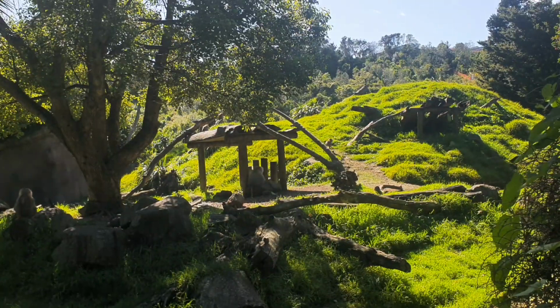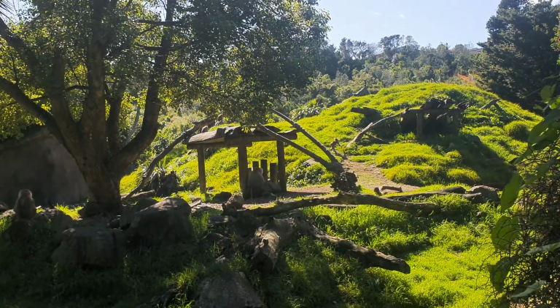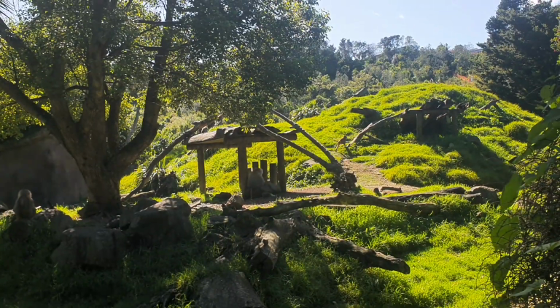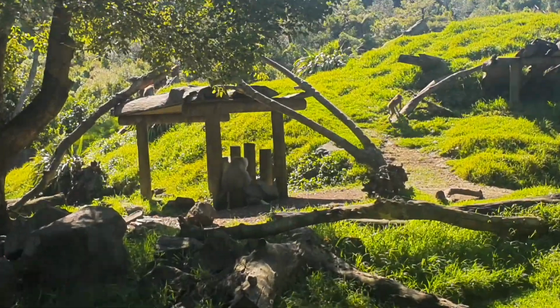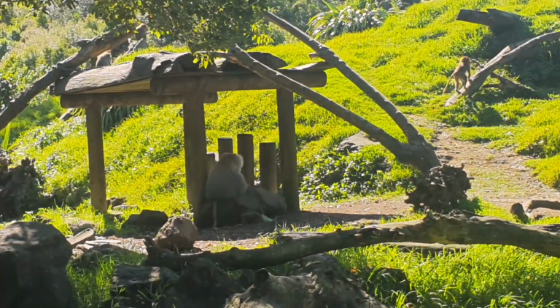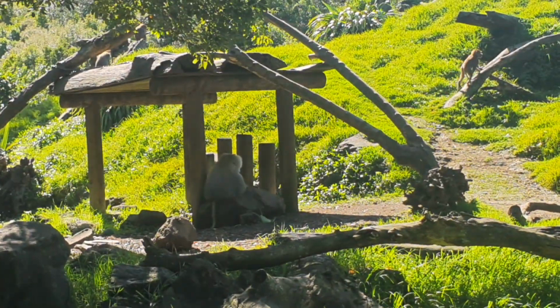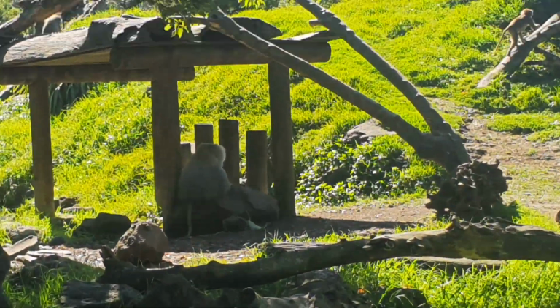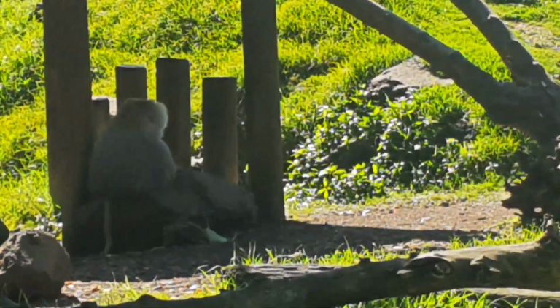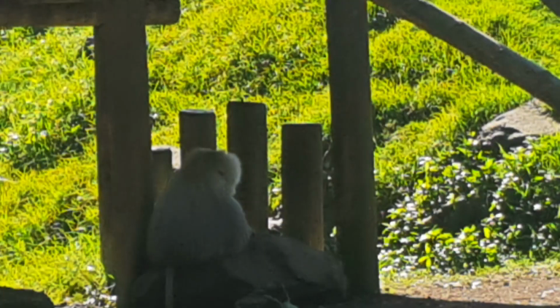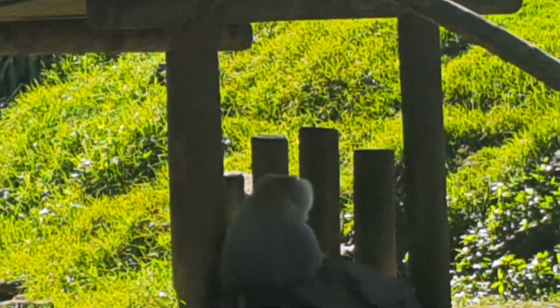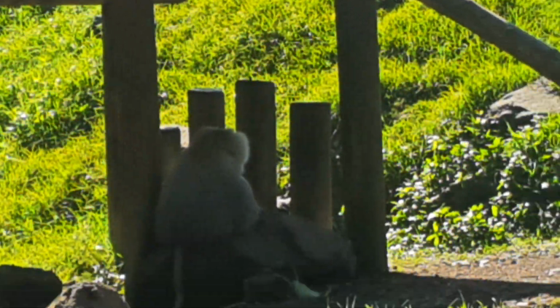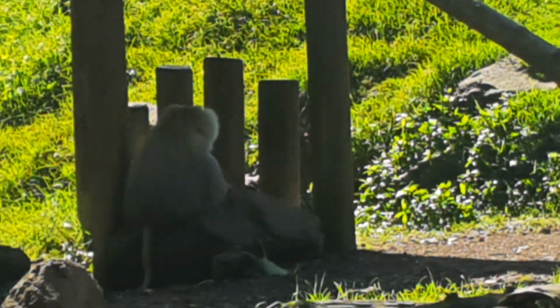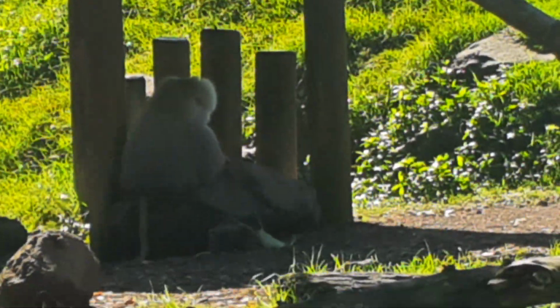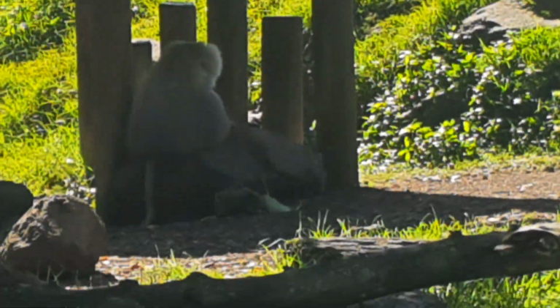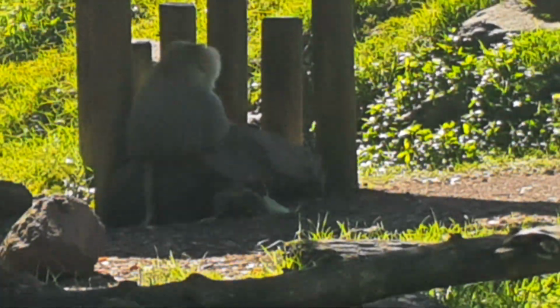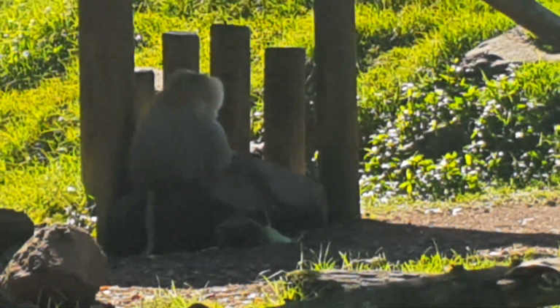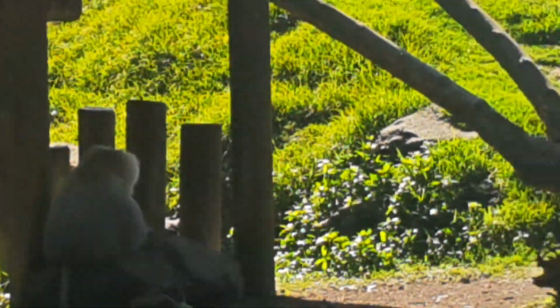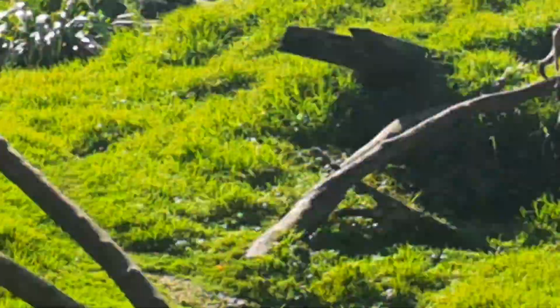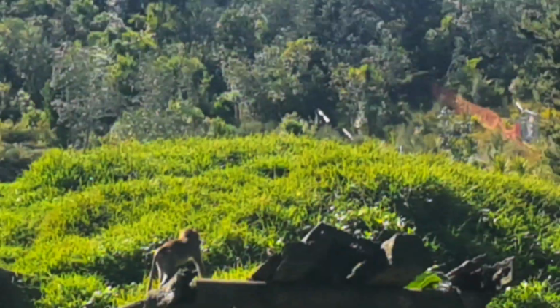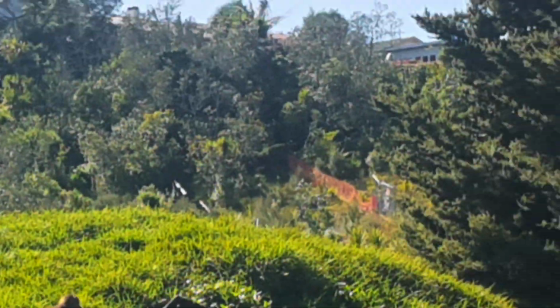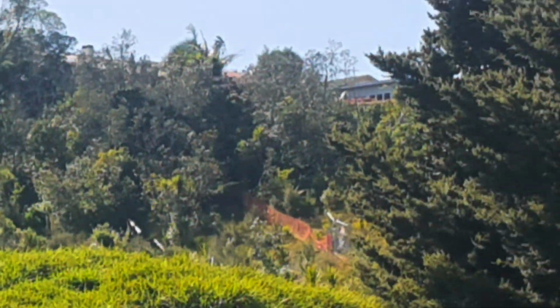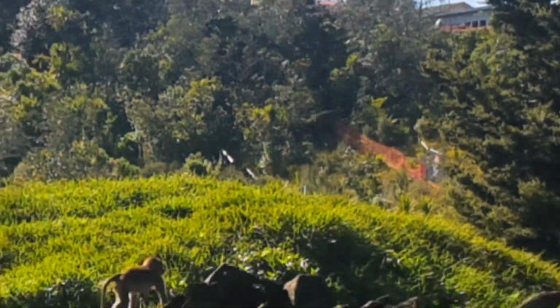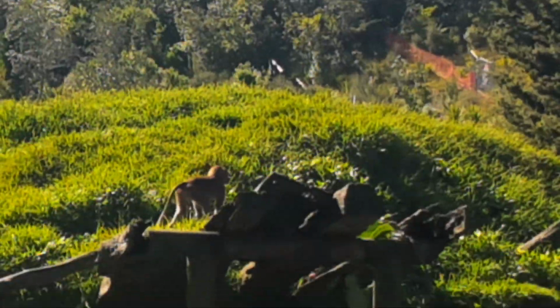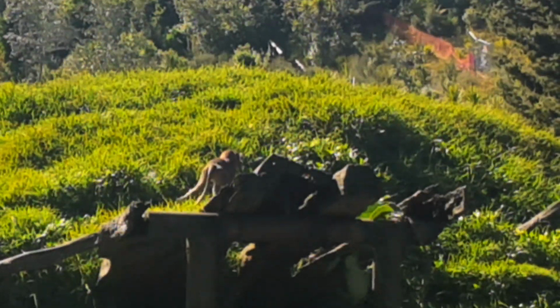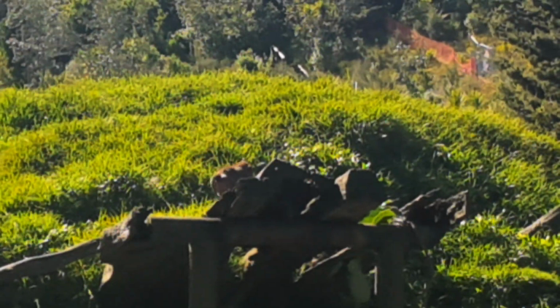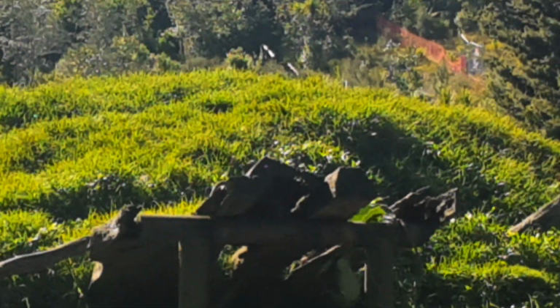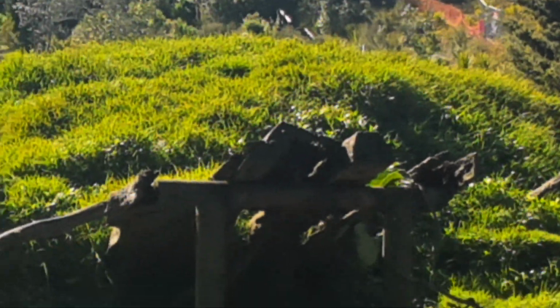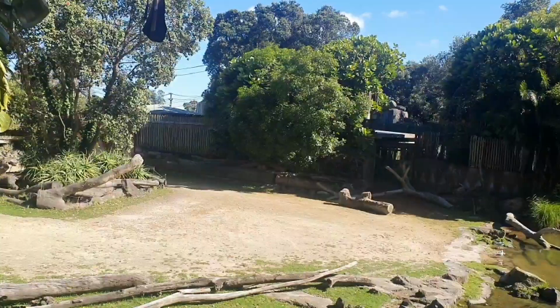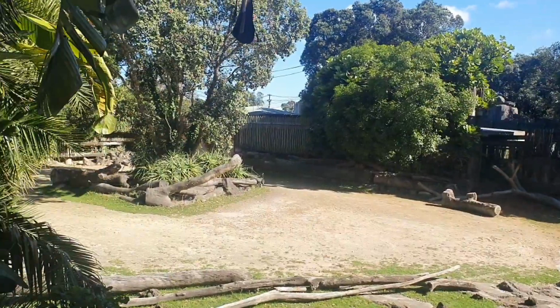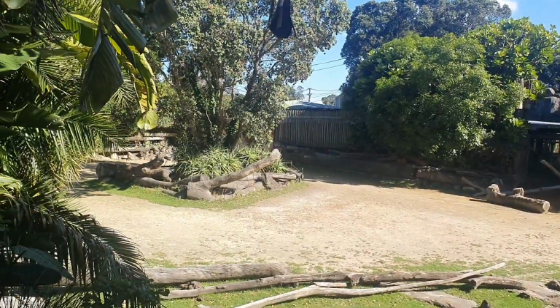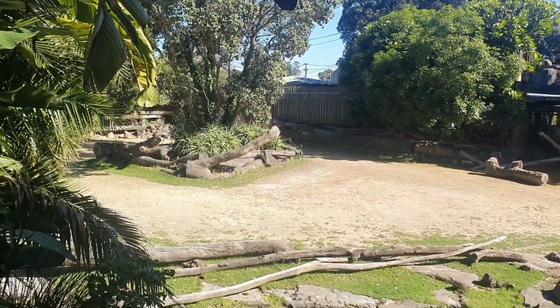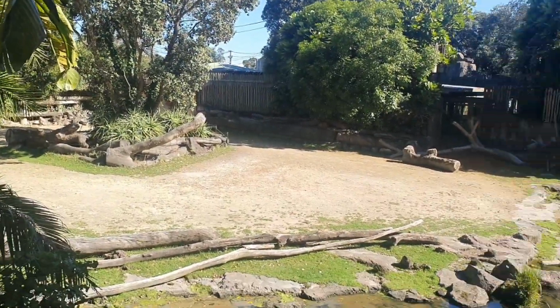Look at that monkey enclosure! There you go — a little wee one up there. I think it's posing.